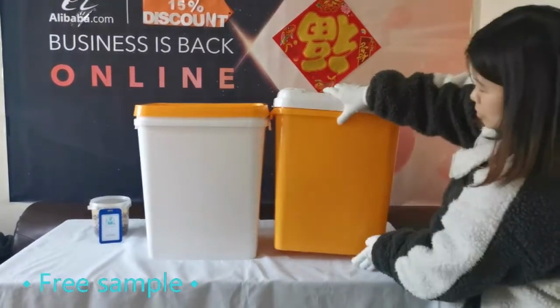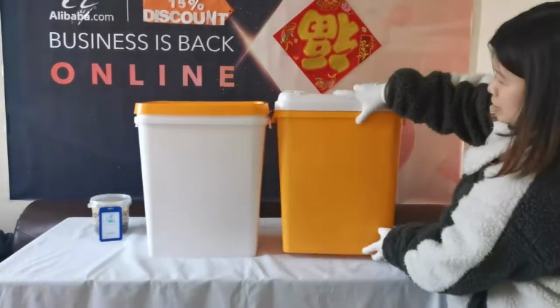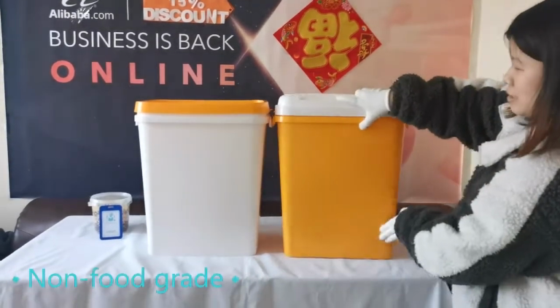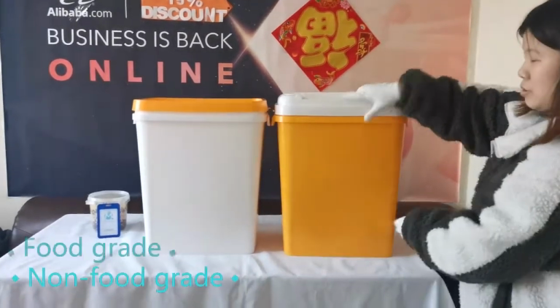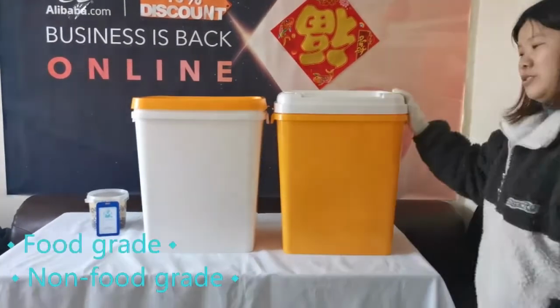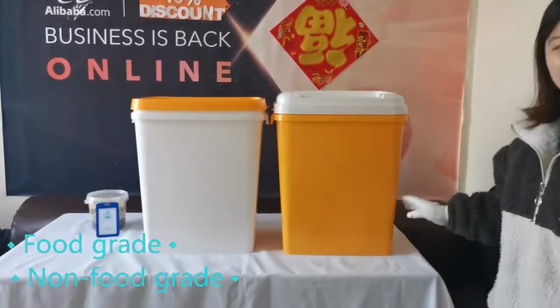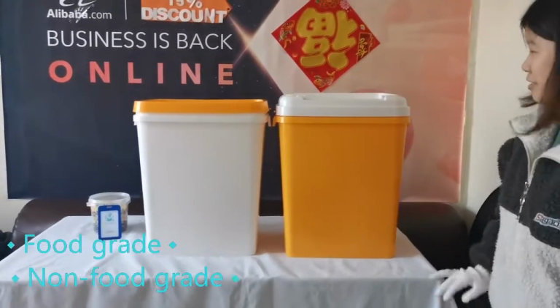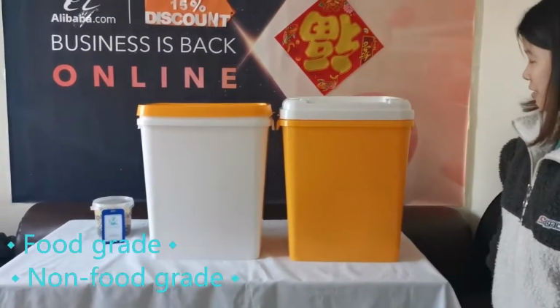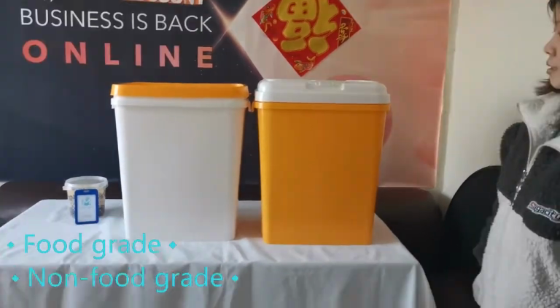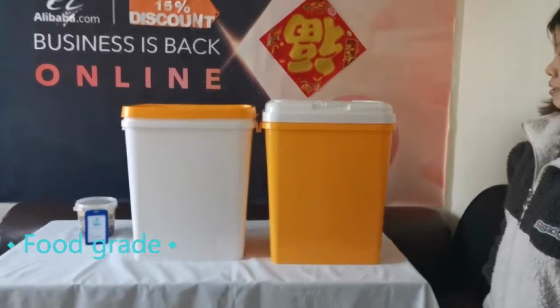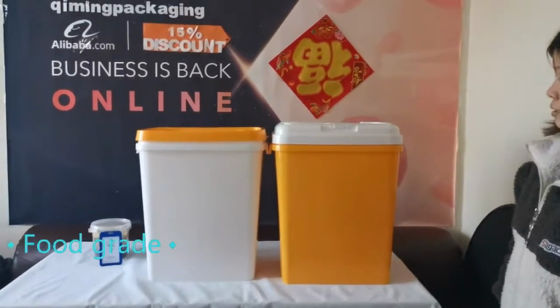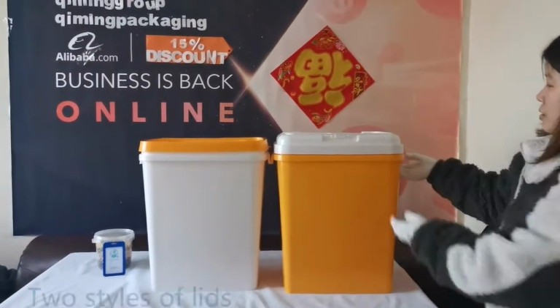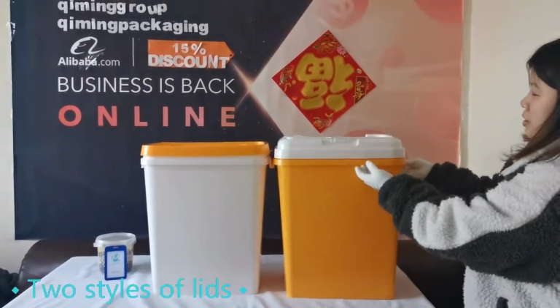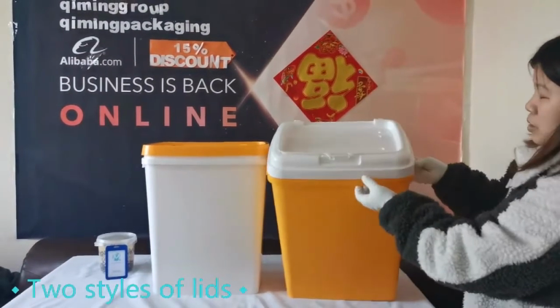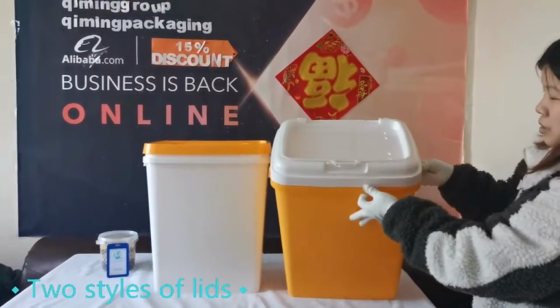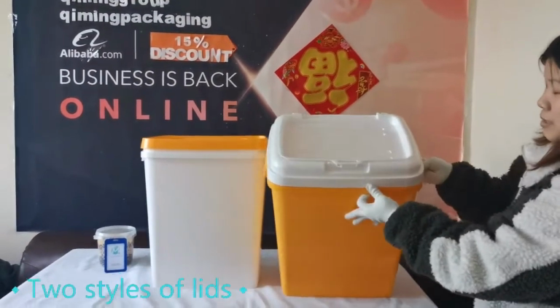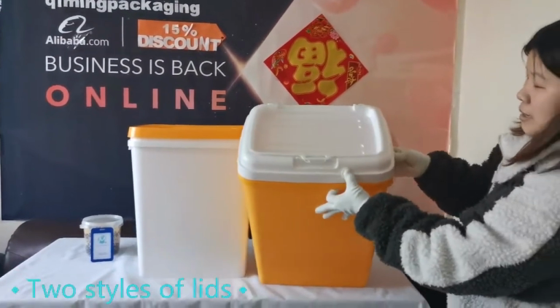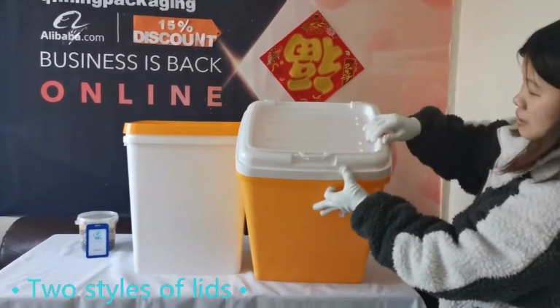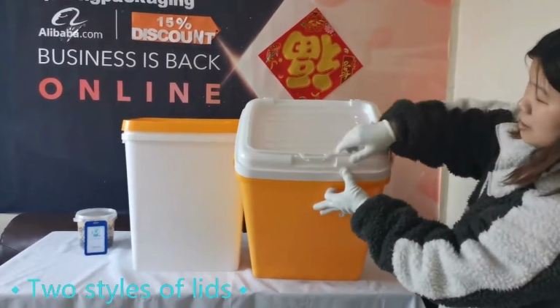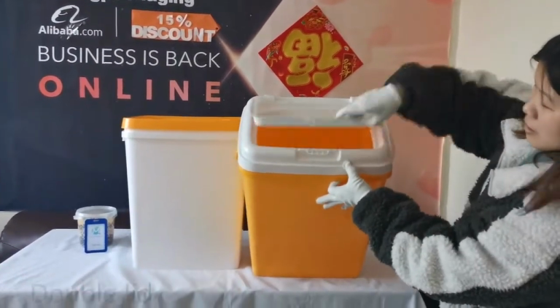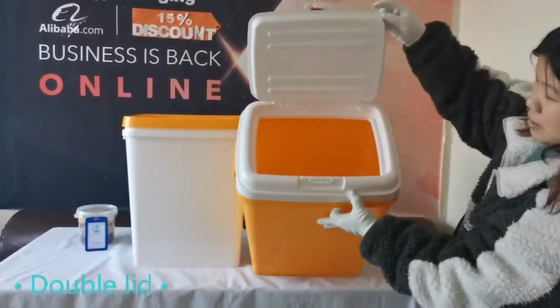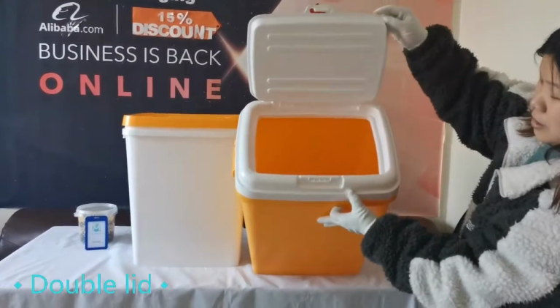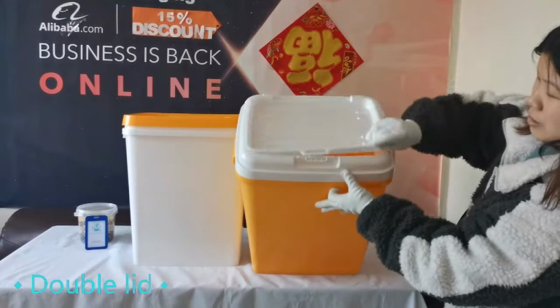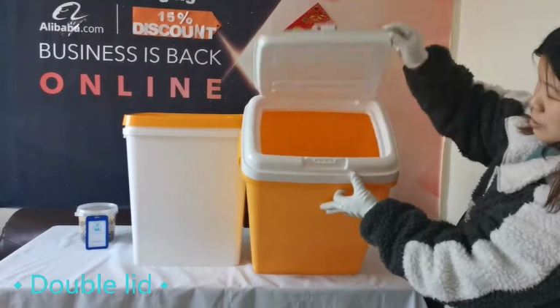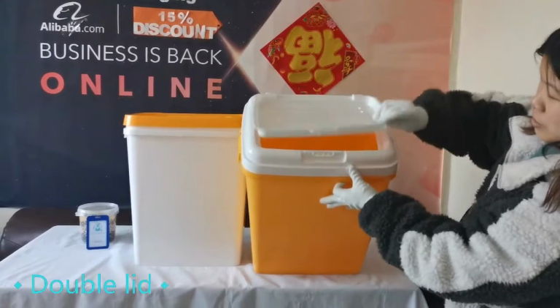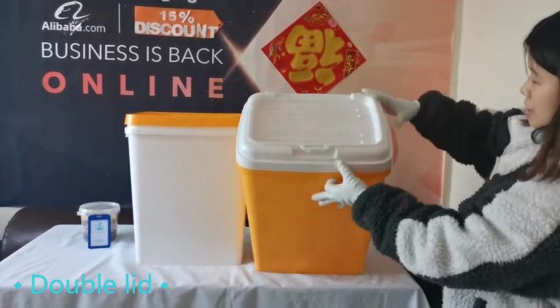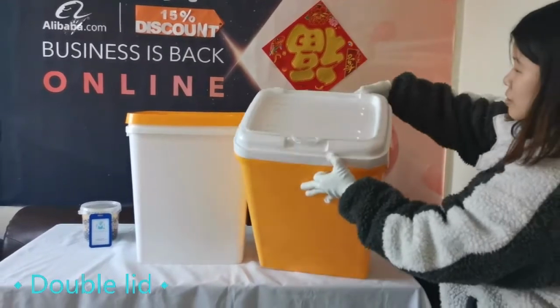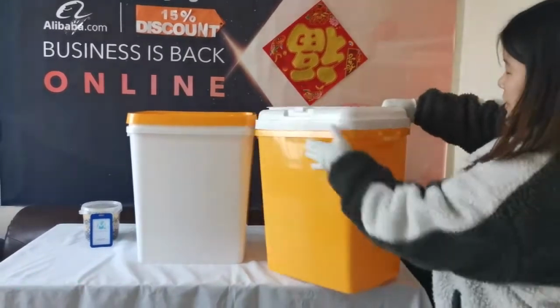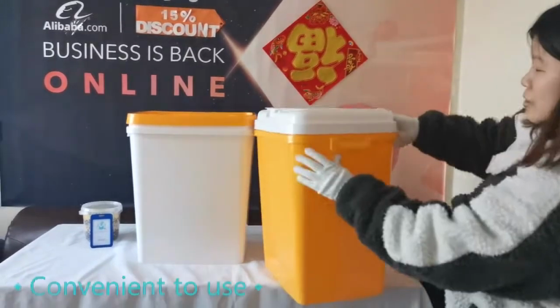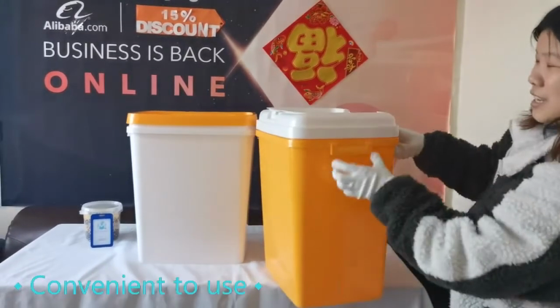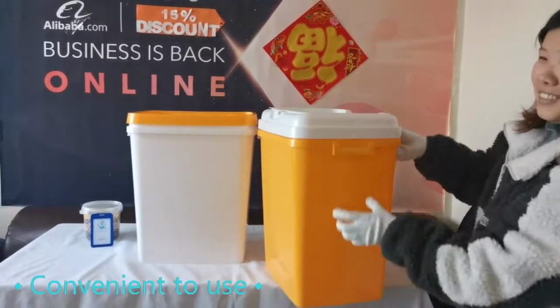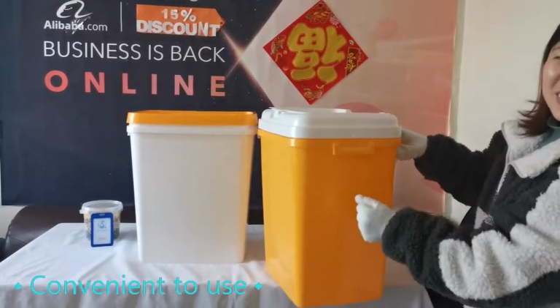Free samples are available, customized. The barrel has two lid designs. This is a double lid design, which is convenient to use and suitable for the packaging of grain, pet food, and so on.